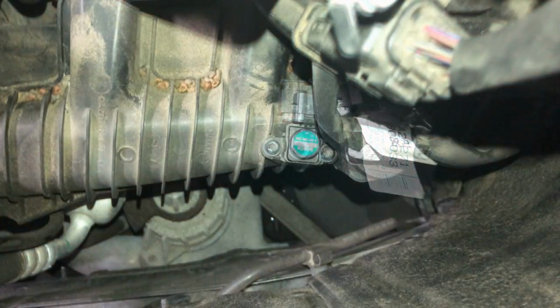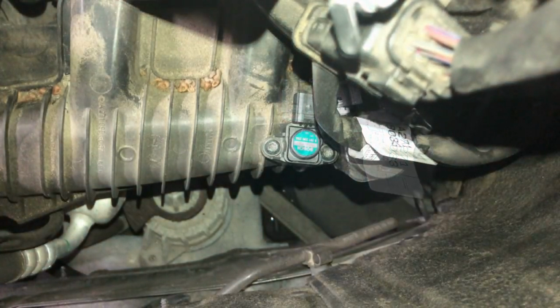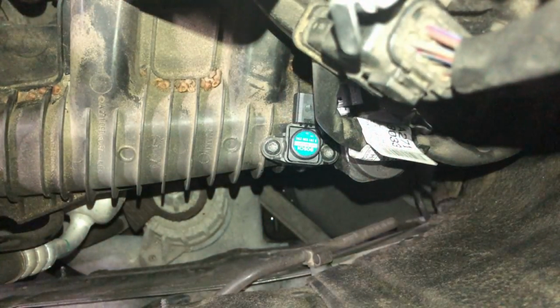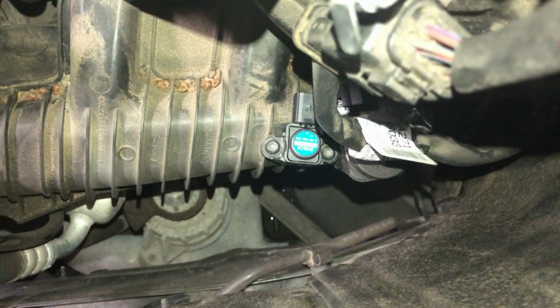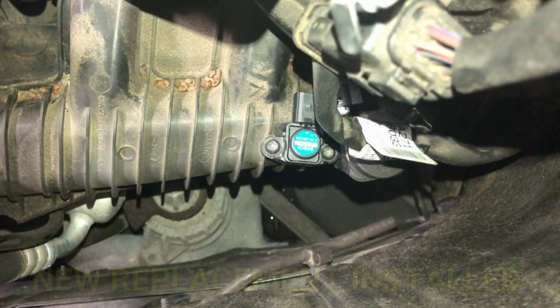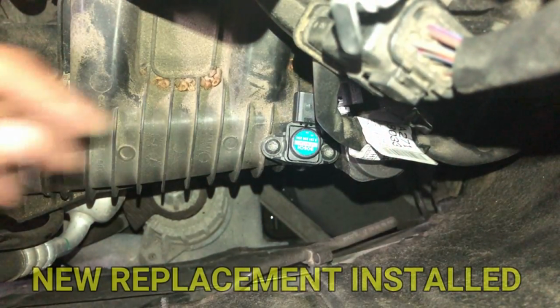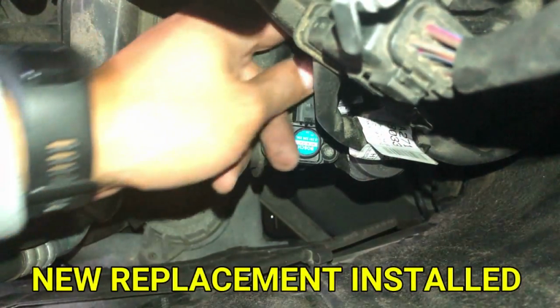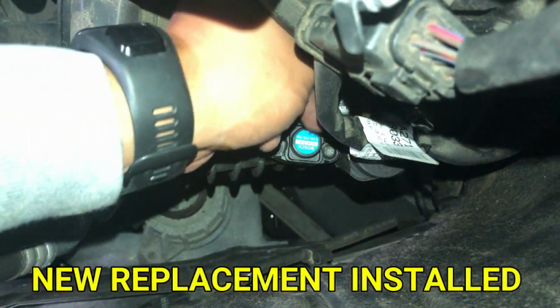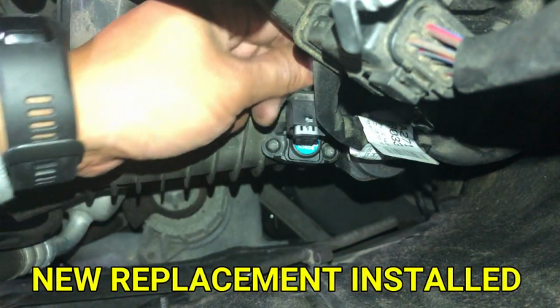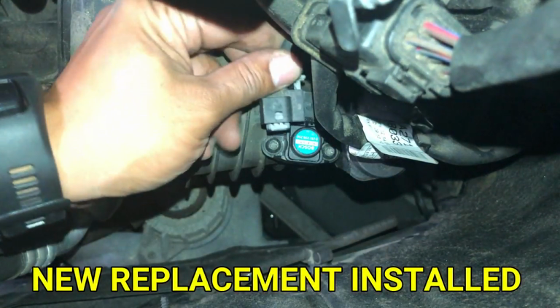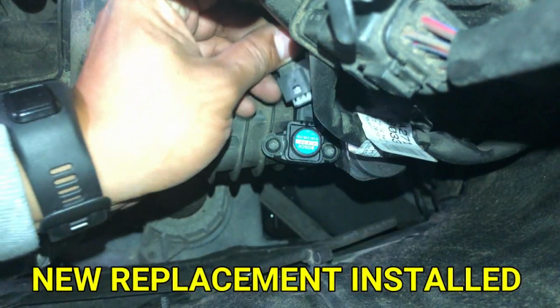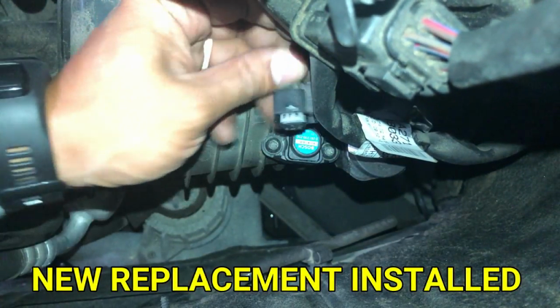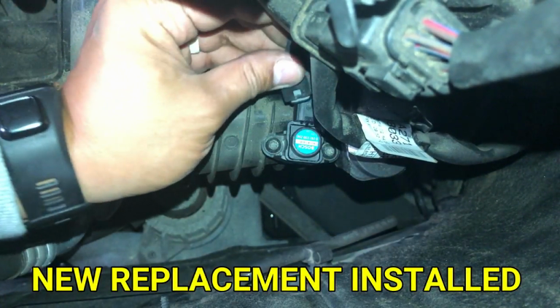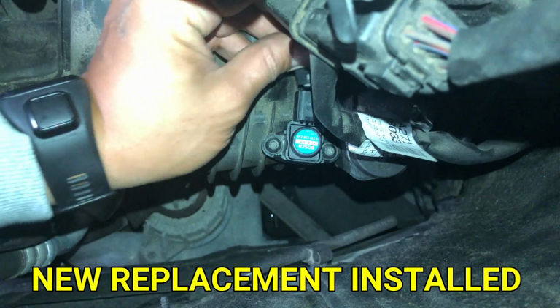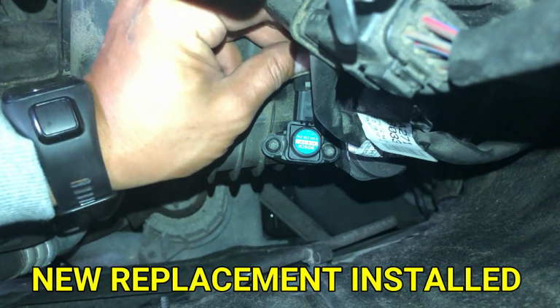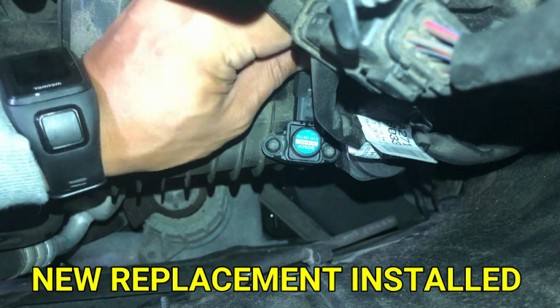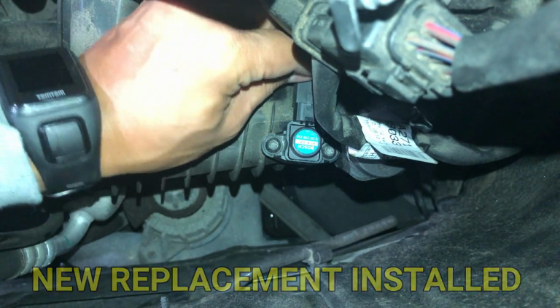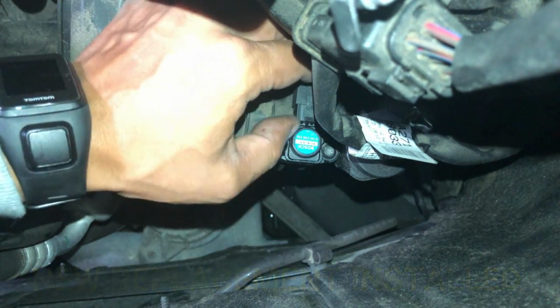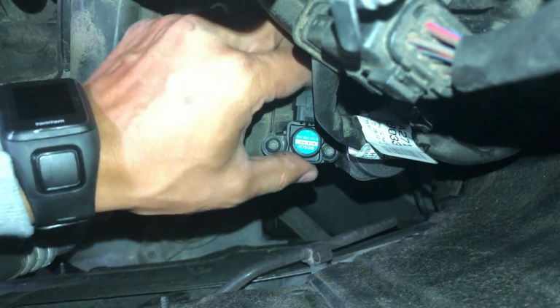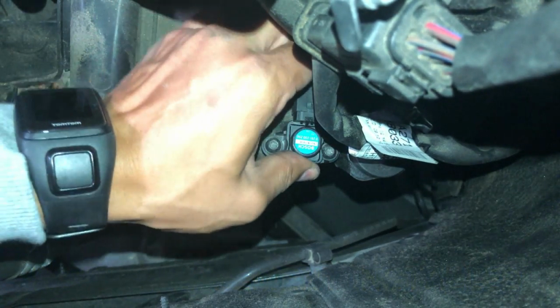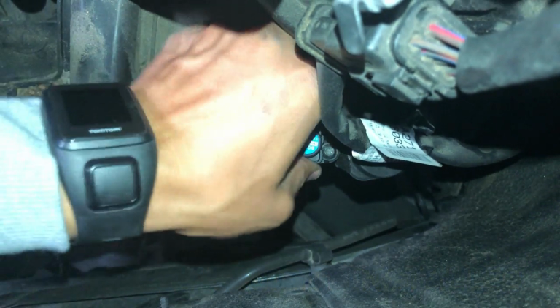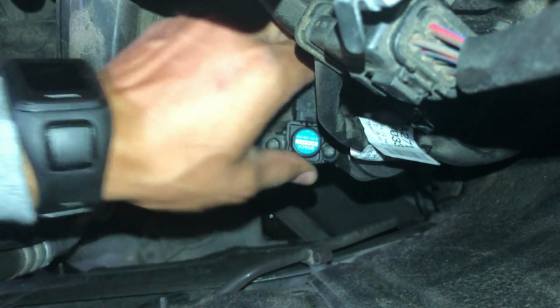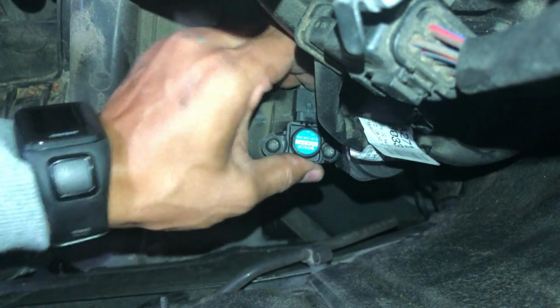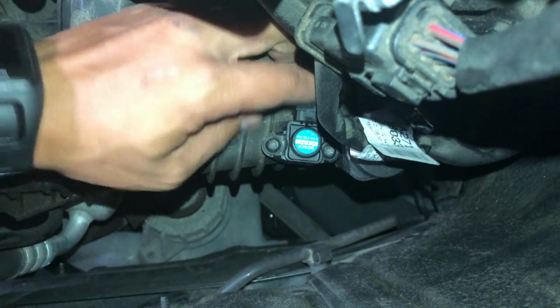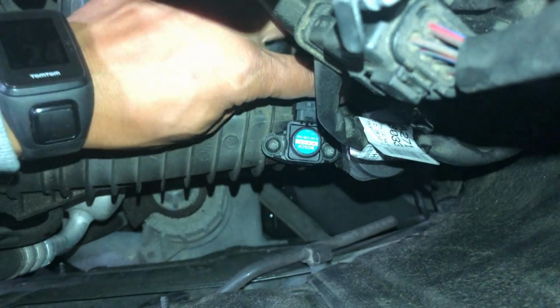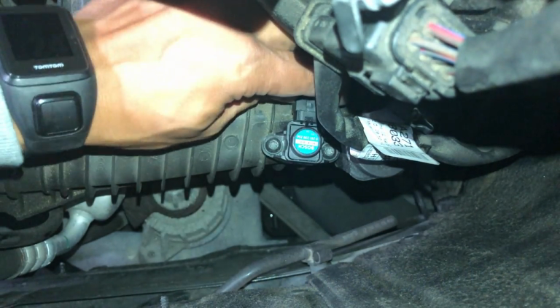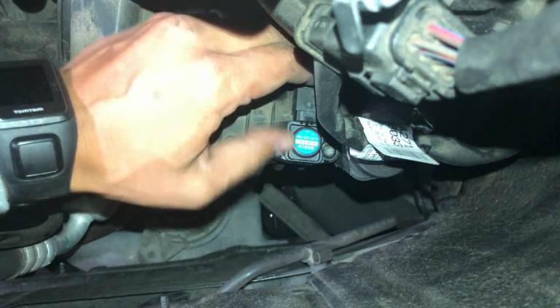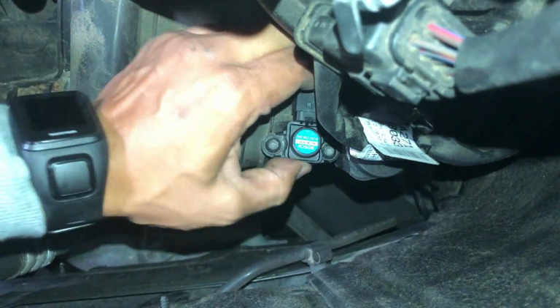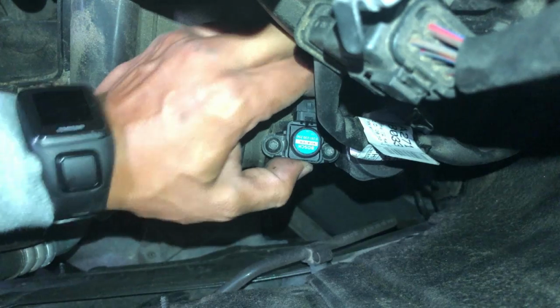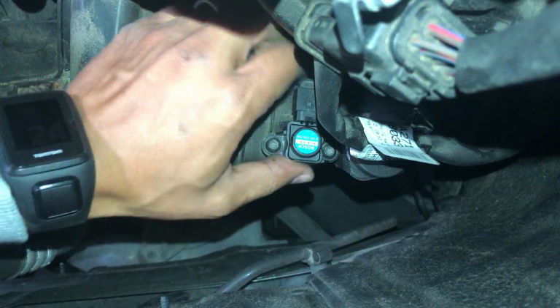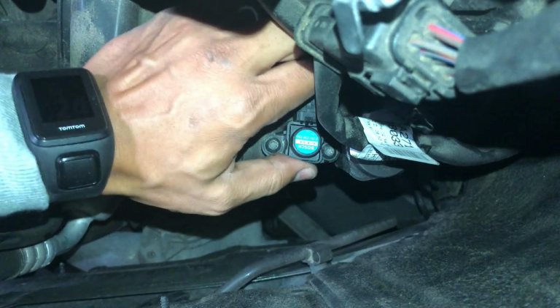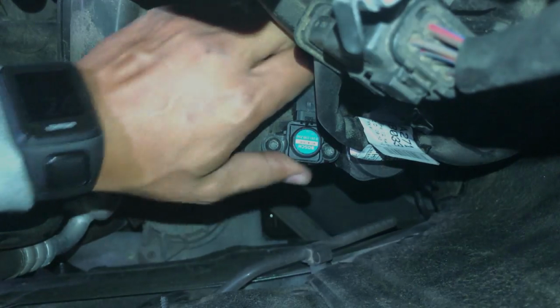Reinstalling a brand new sensor is just reverse. Make sure it's a nice tight seal. Everything is screwed down really tight and the connector is on nice and tight. You don't want any leaks.